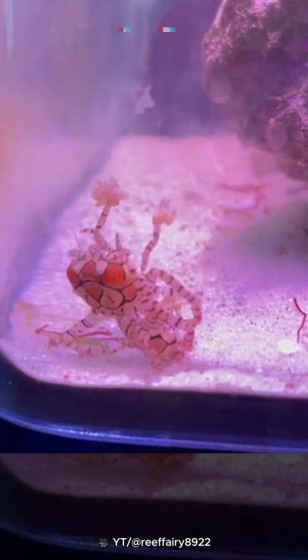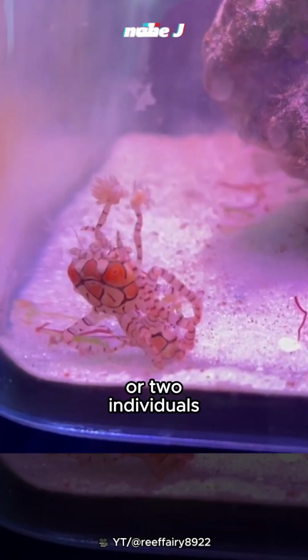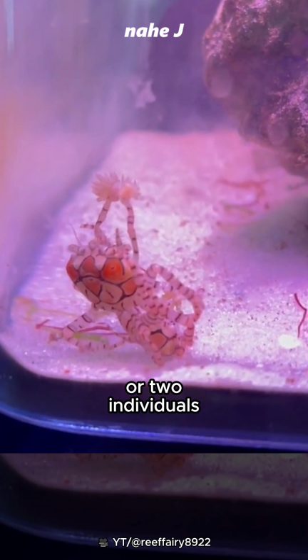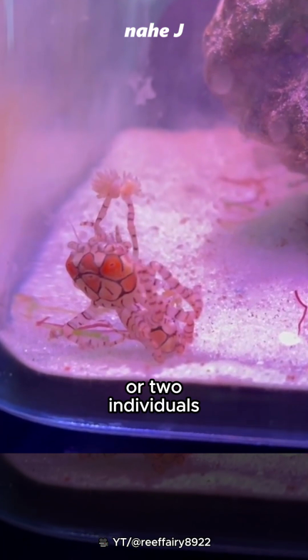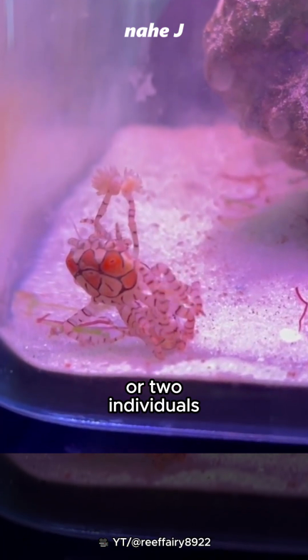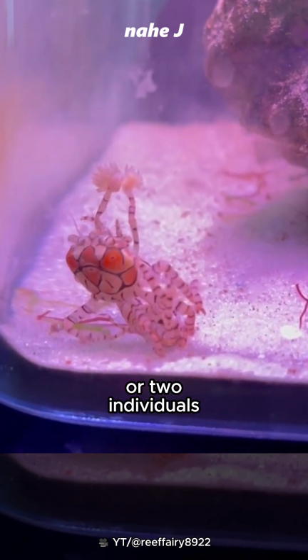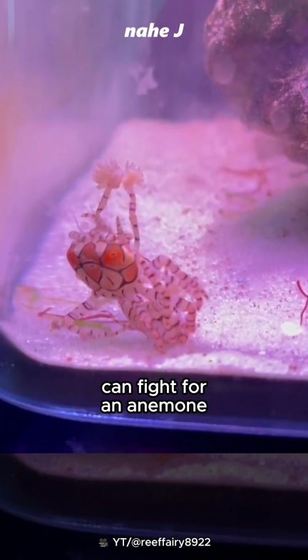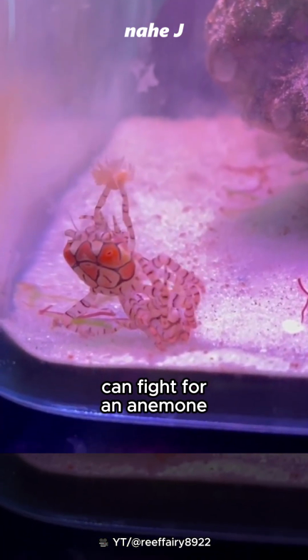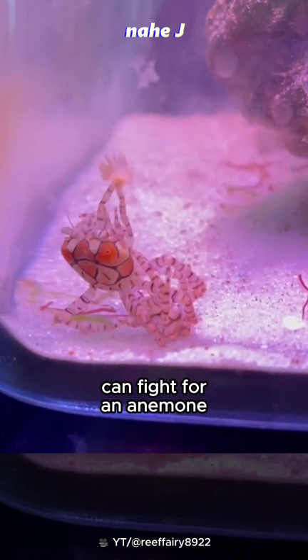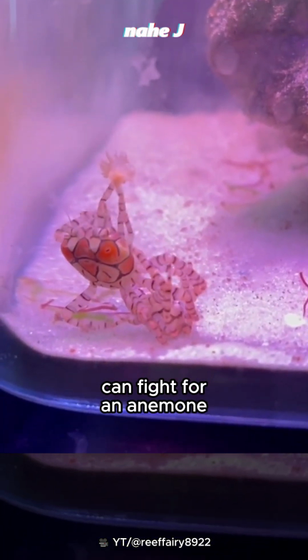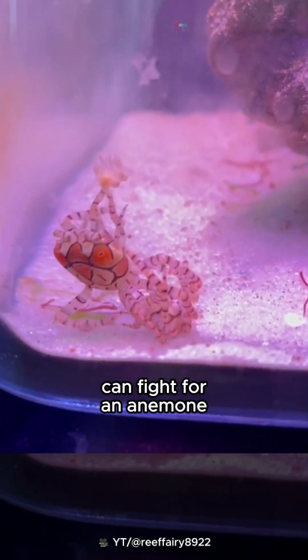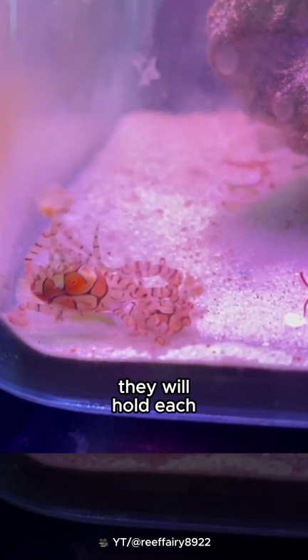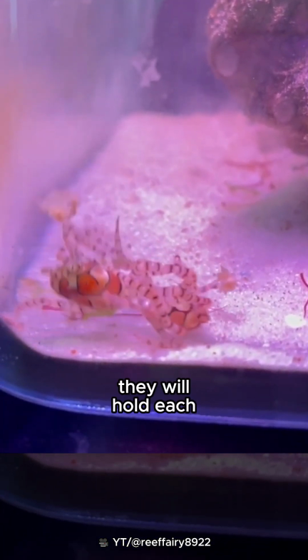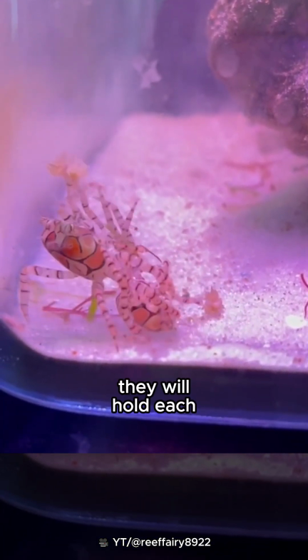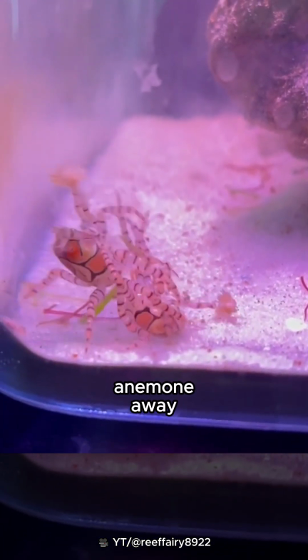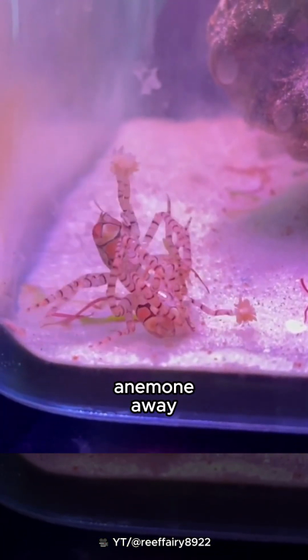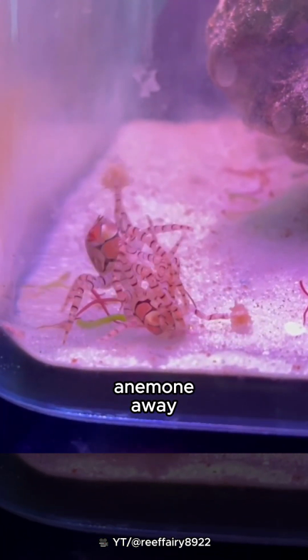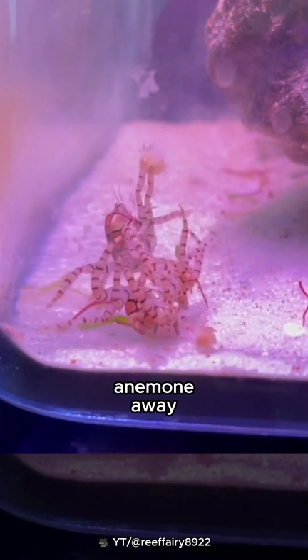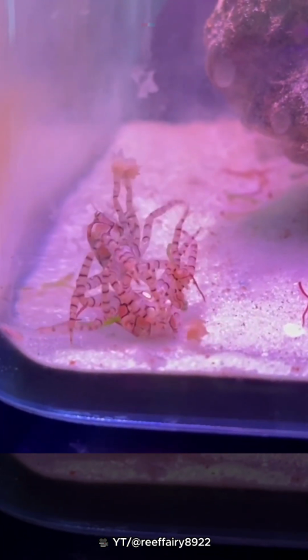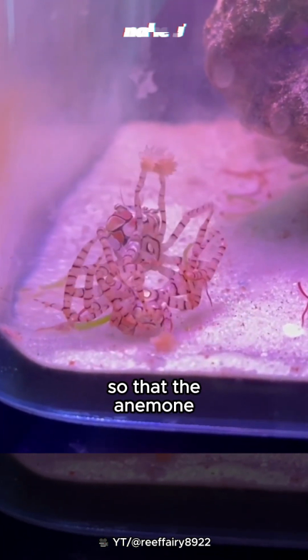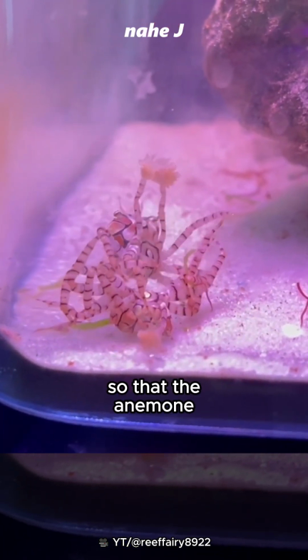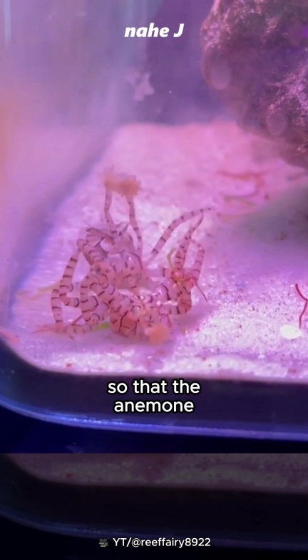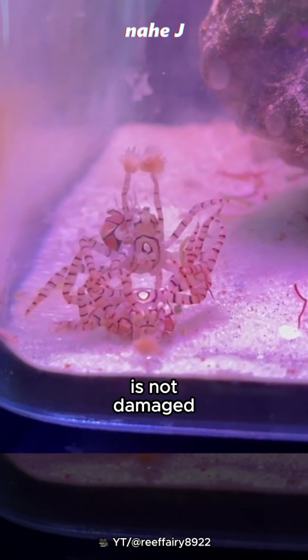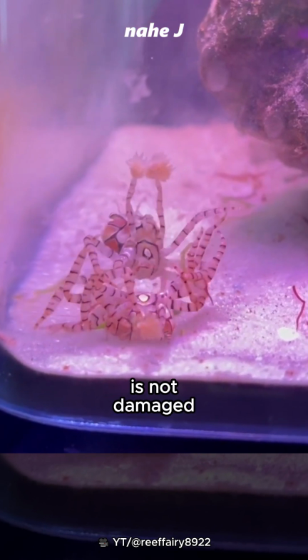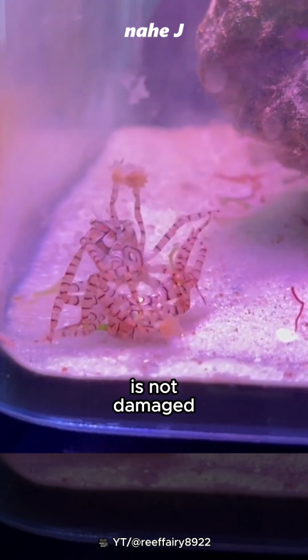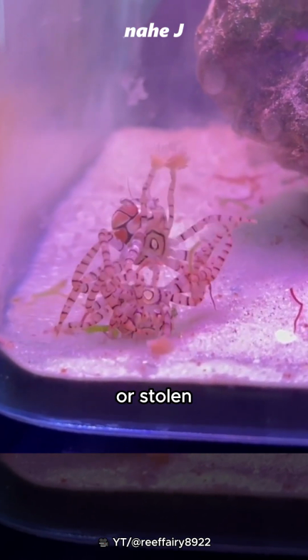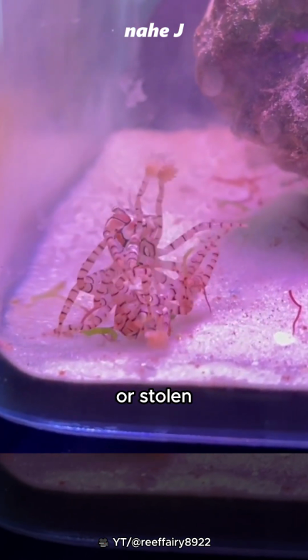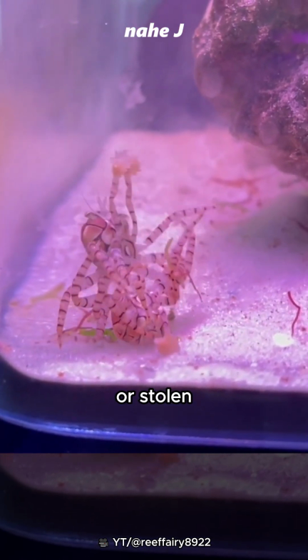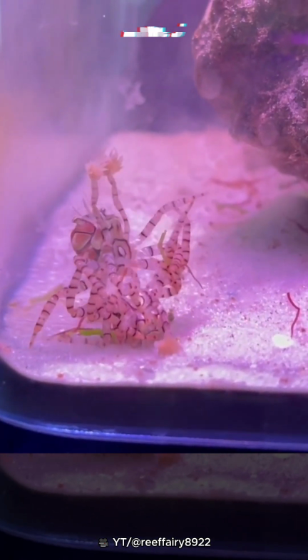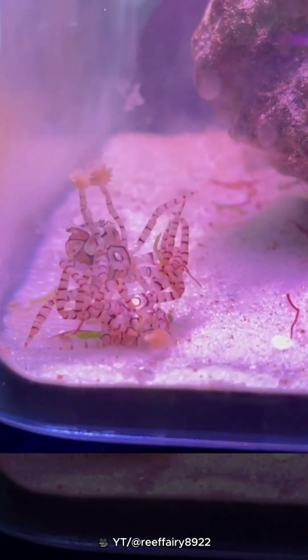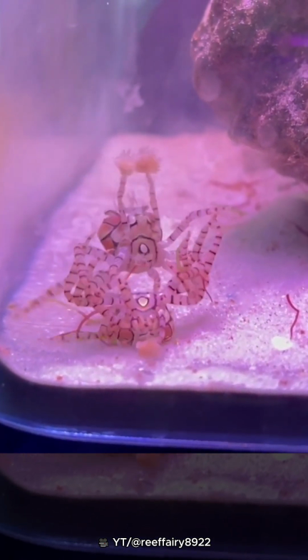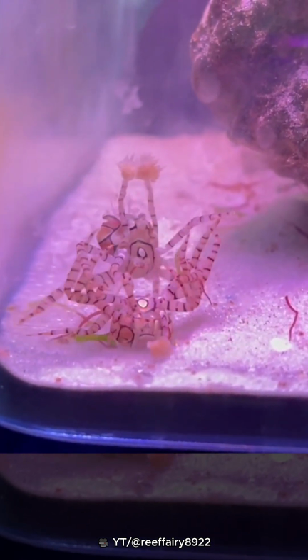Or two individuals can fight for an anemone. They will hold each anemone away so that the anemone is not damaged or stolen.